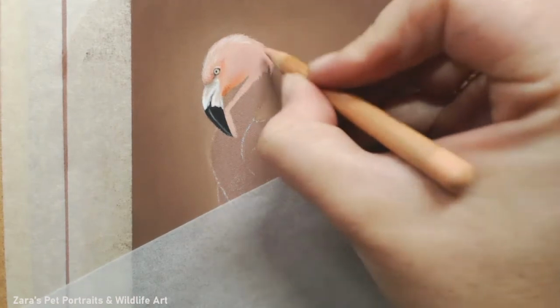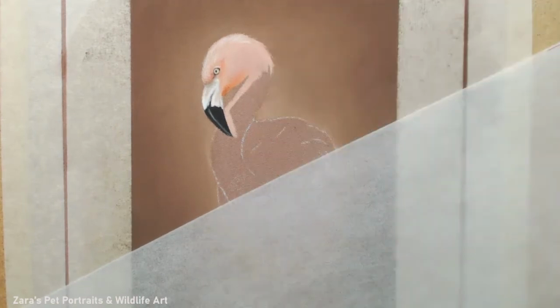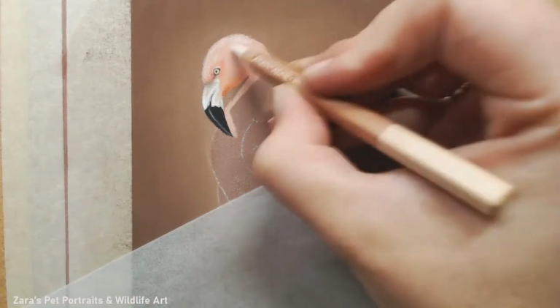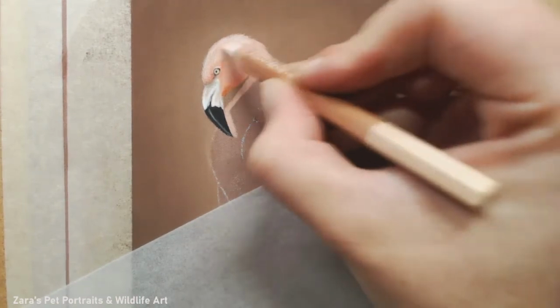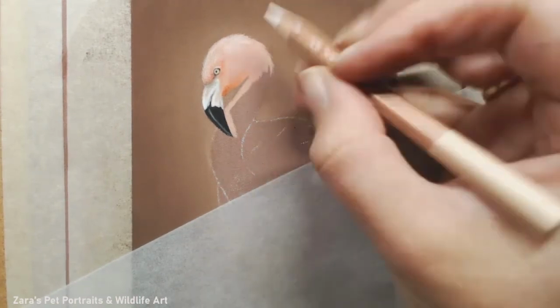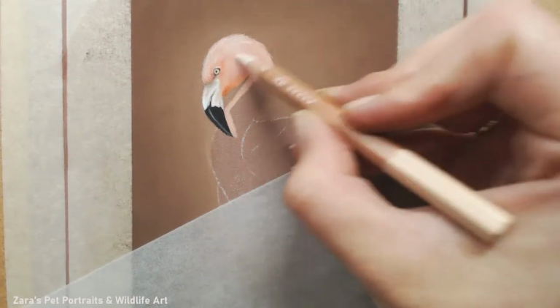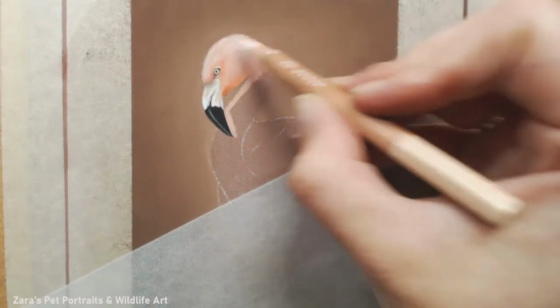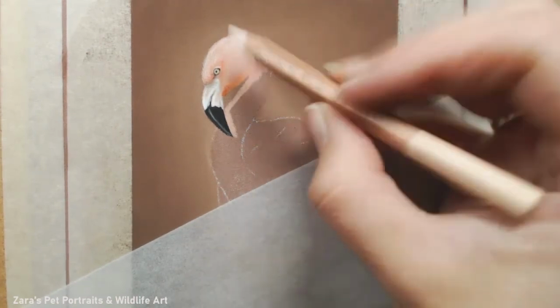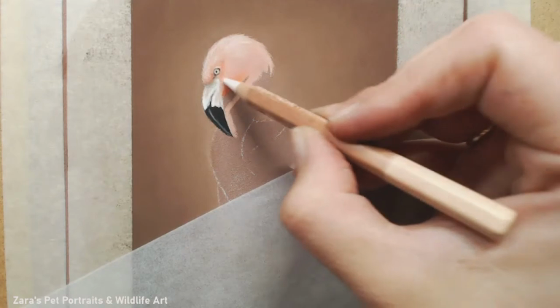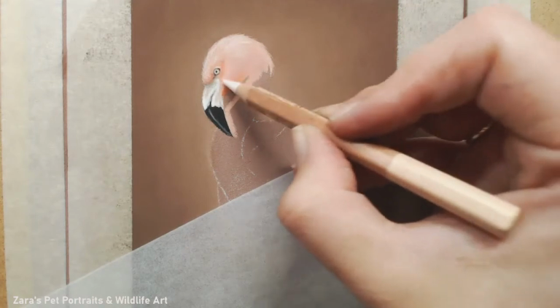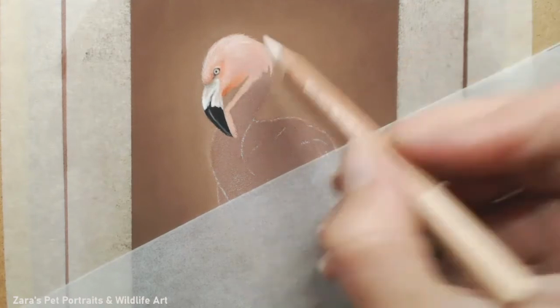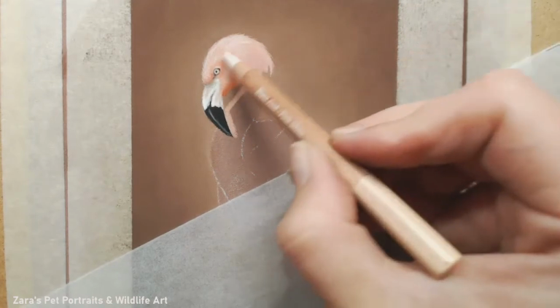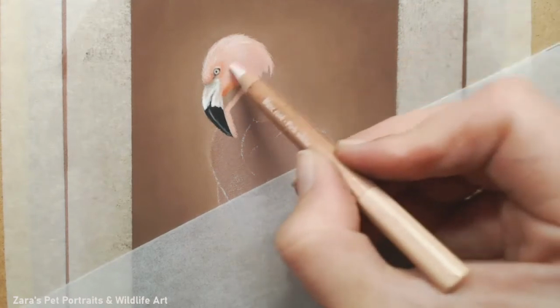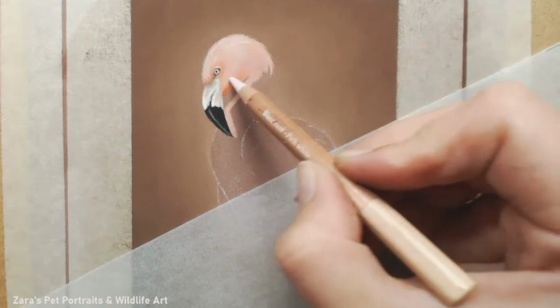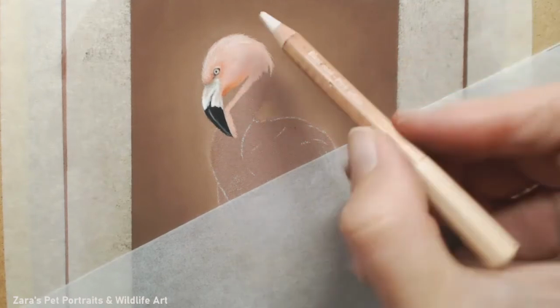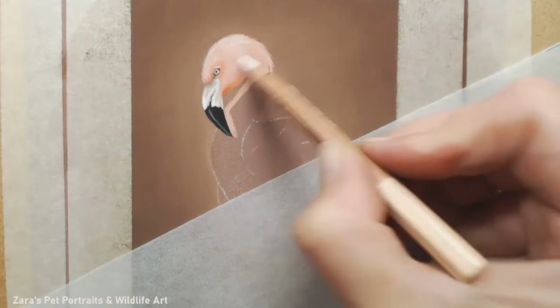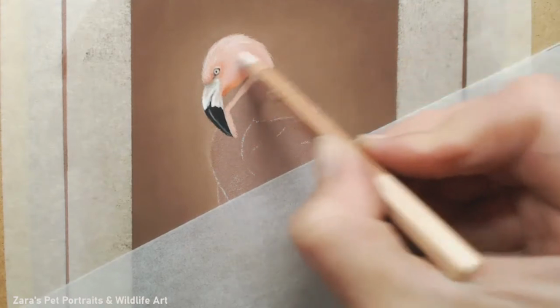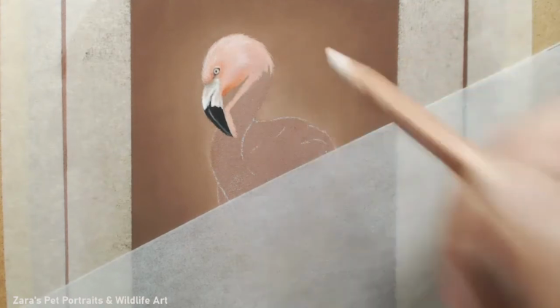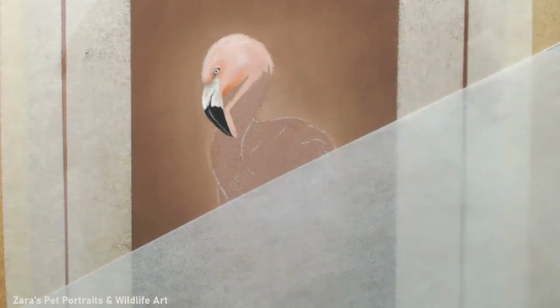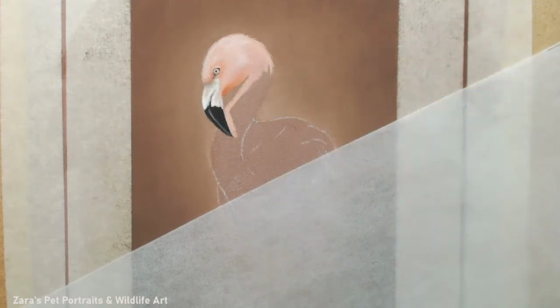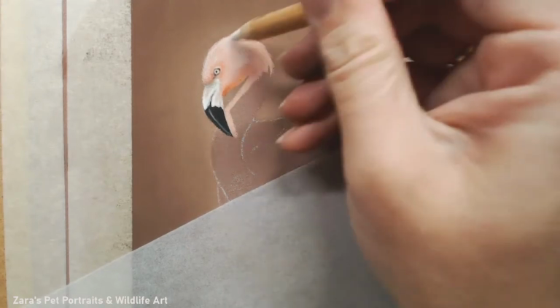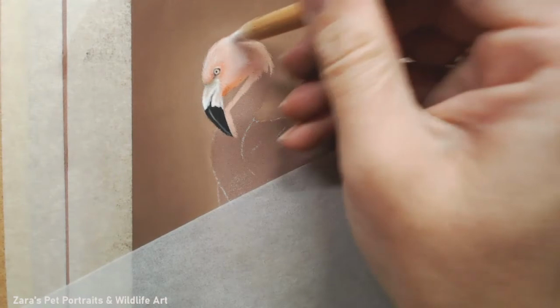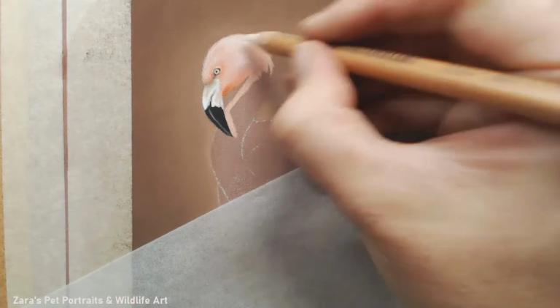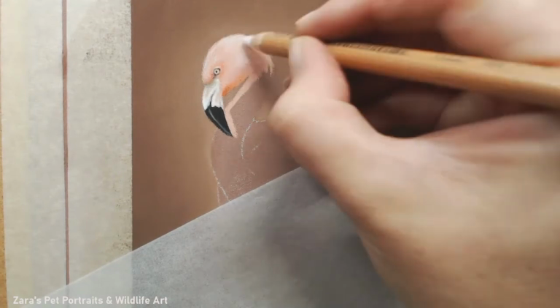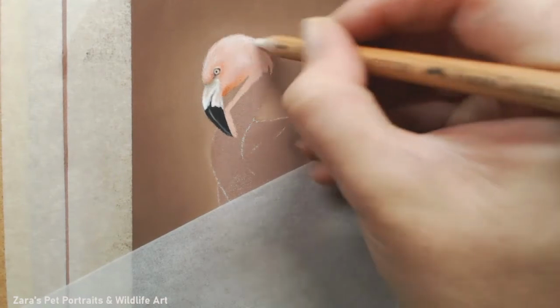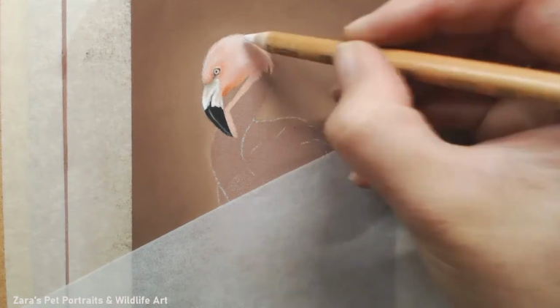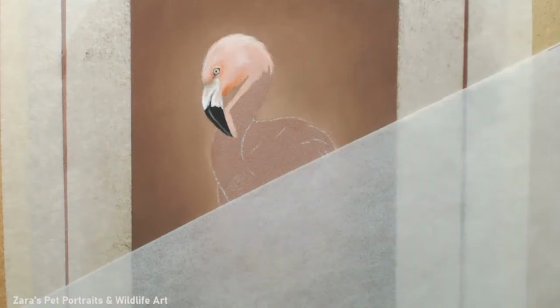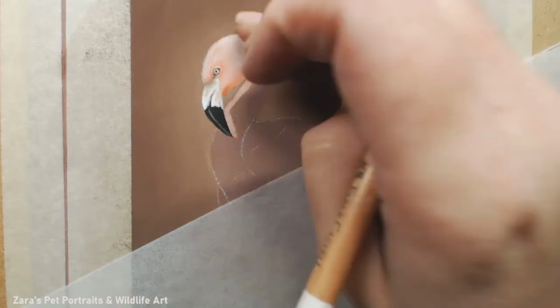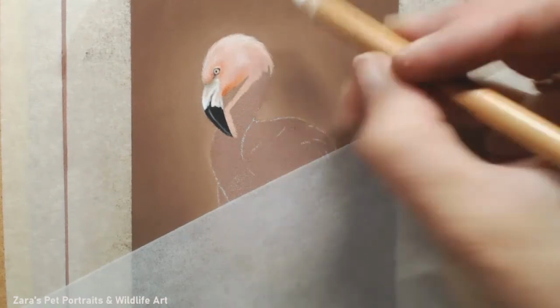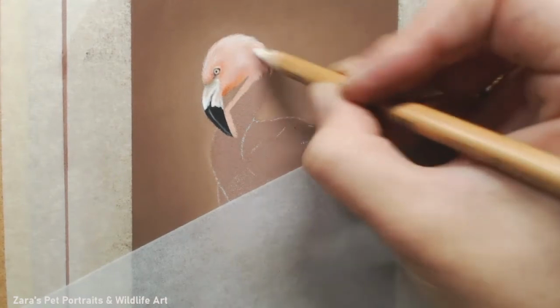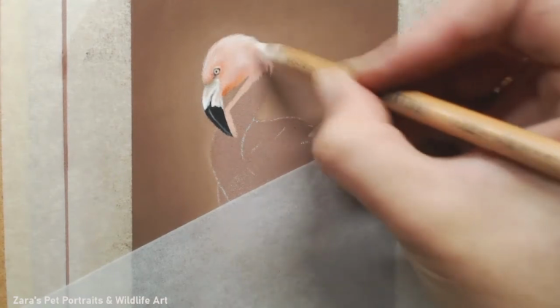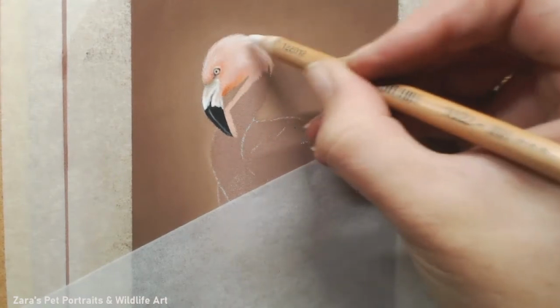I'm replicating where the feathers are ever so slightly poking out past the main set of feathers on the head. If I were to draw one solid line it would look more like a silhouette, and I want this to be part of the background.